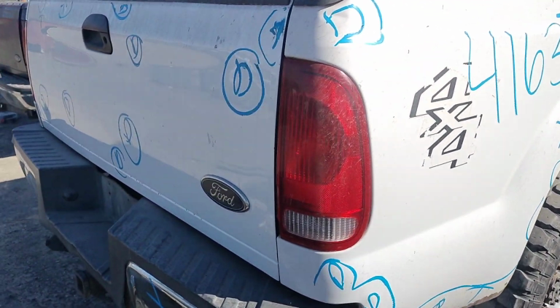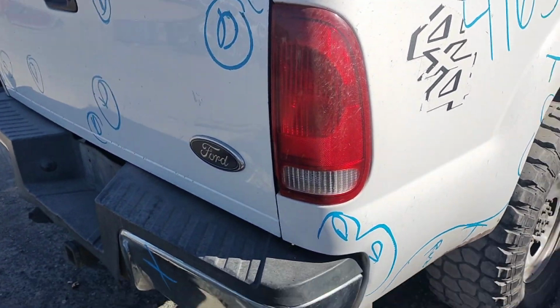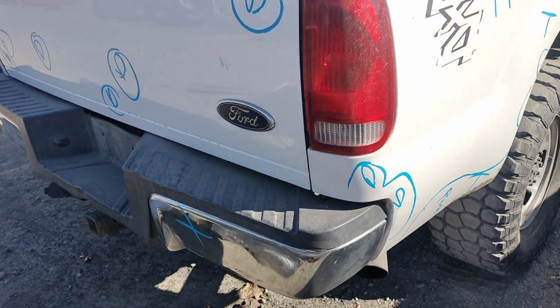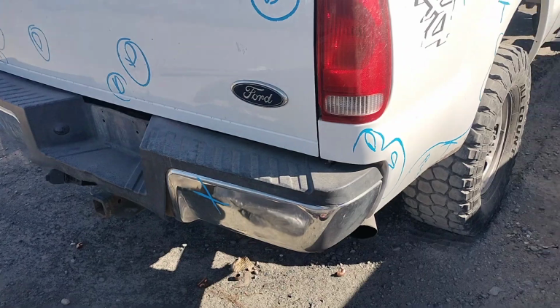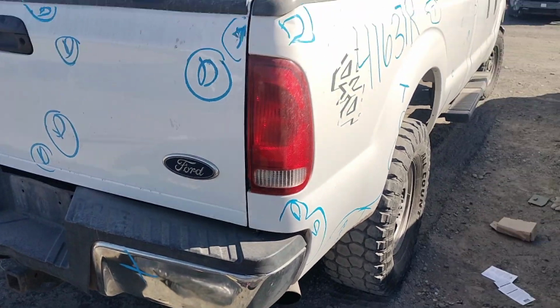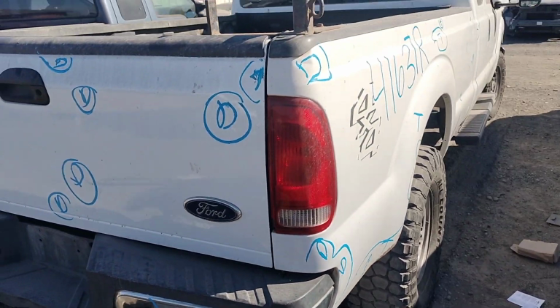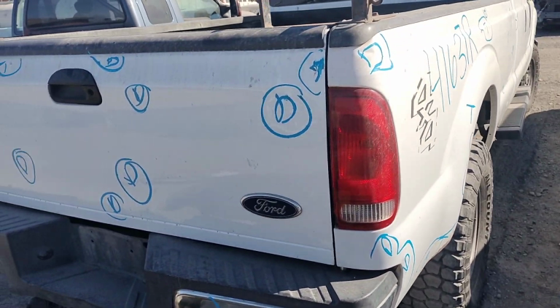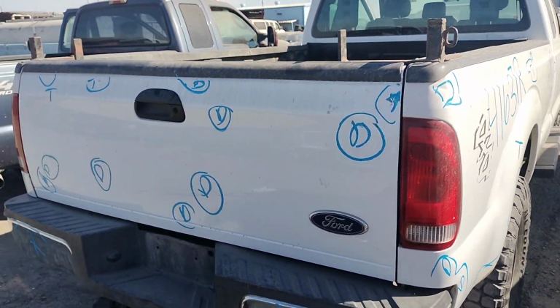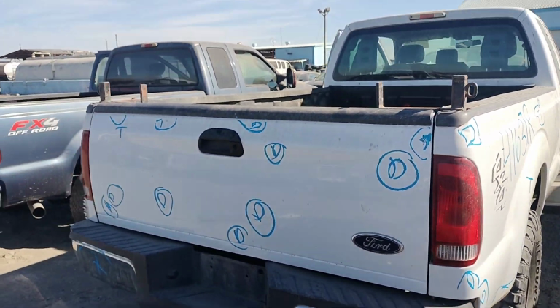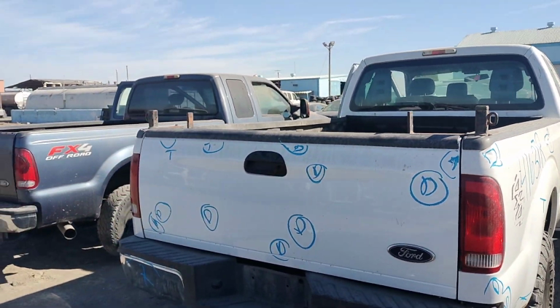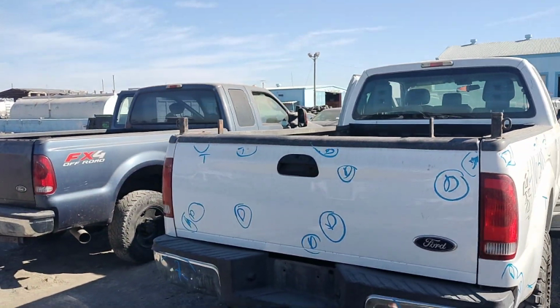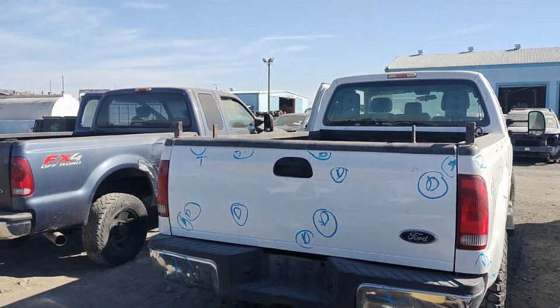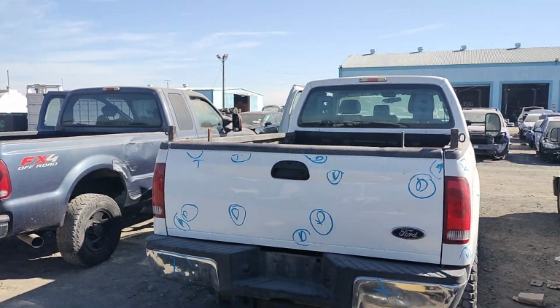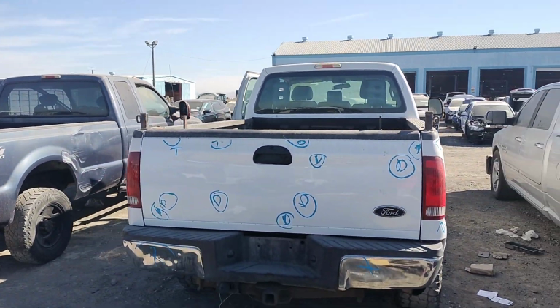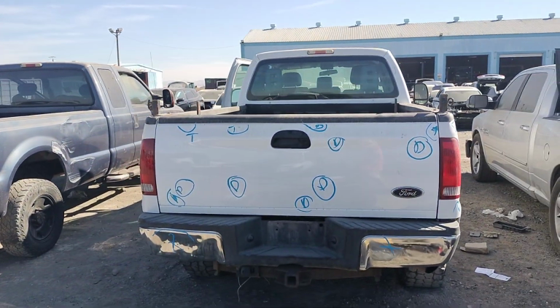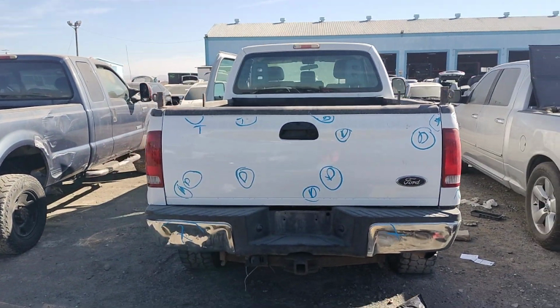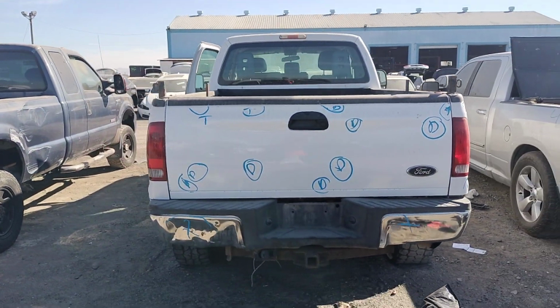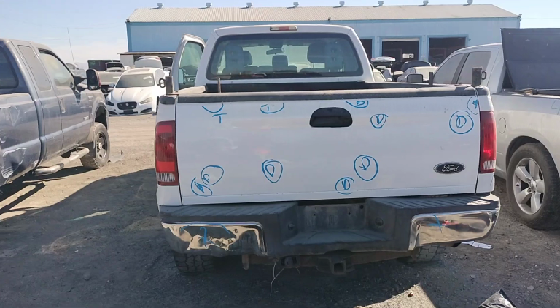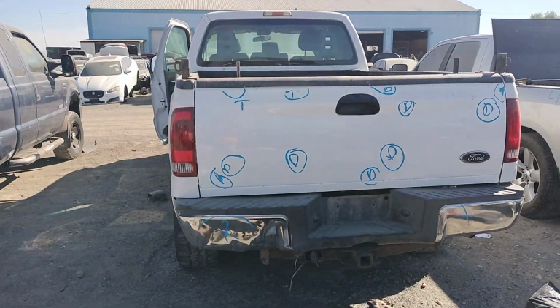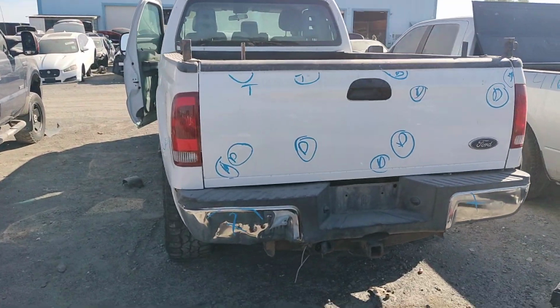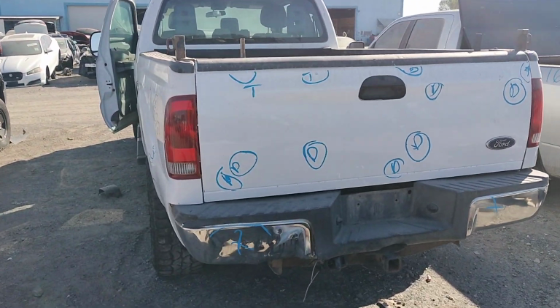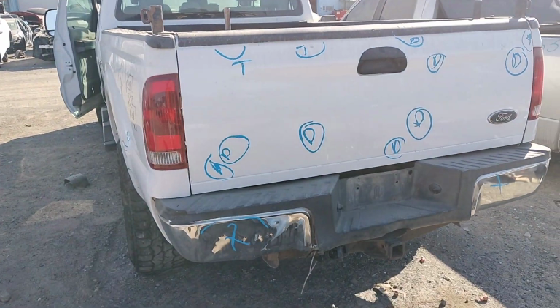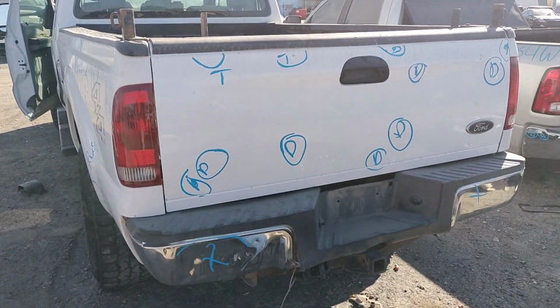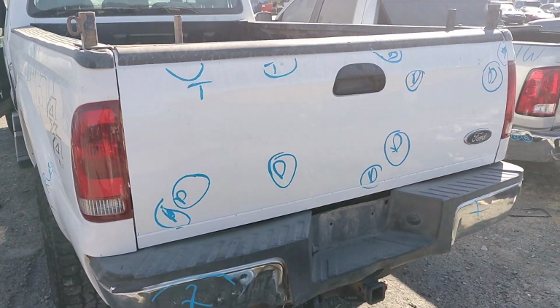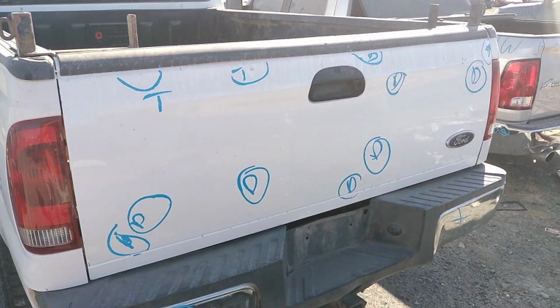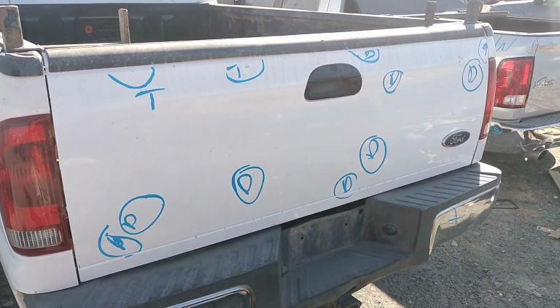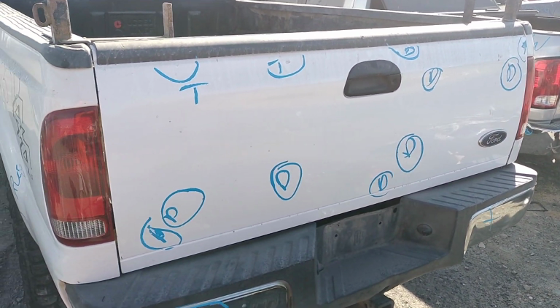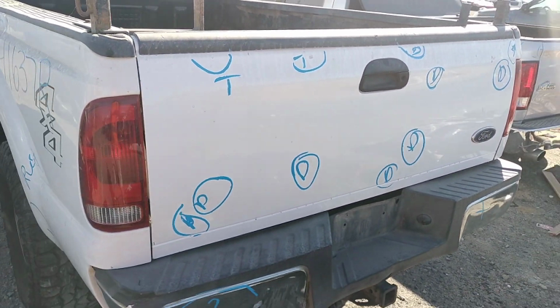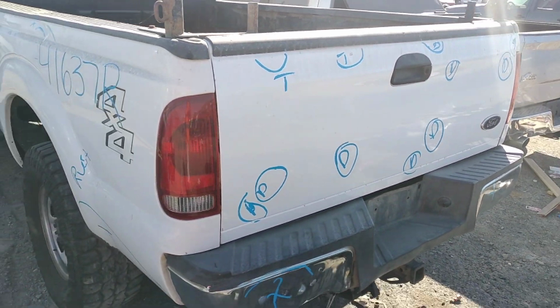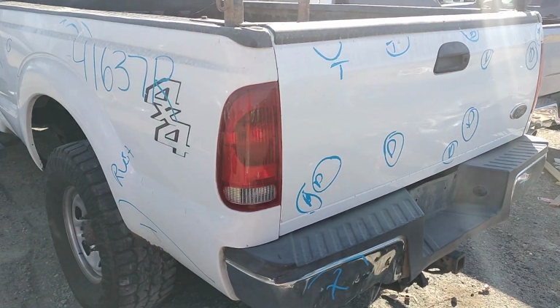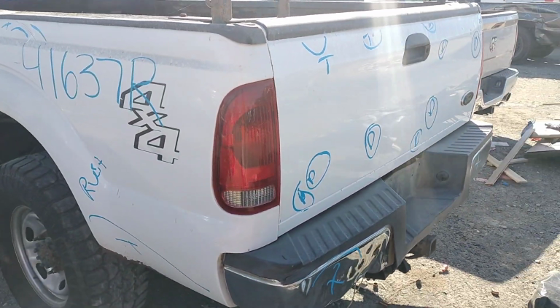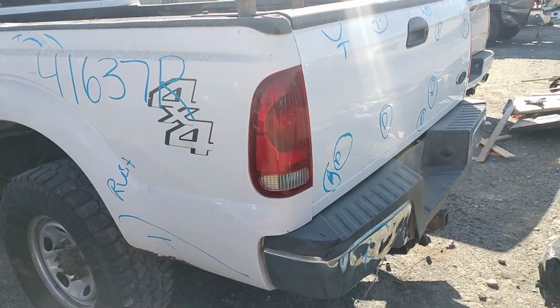The rear bumper's no good. Tail light's good. The deck lid has several dents. This tail light looks good.